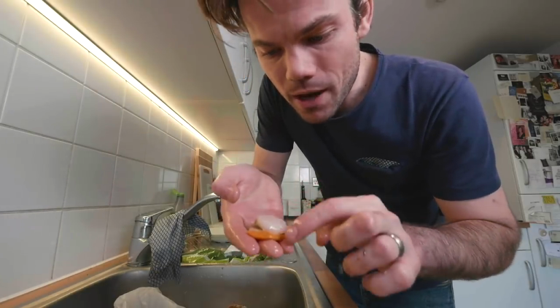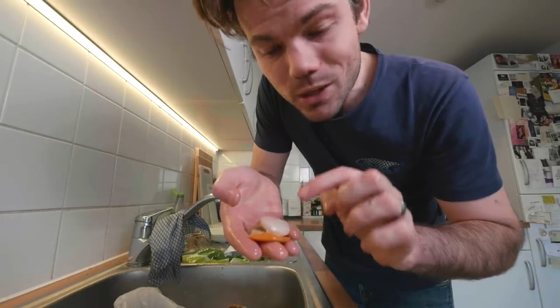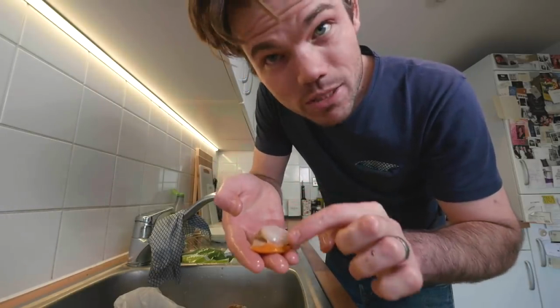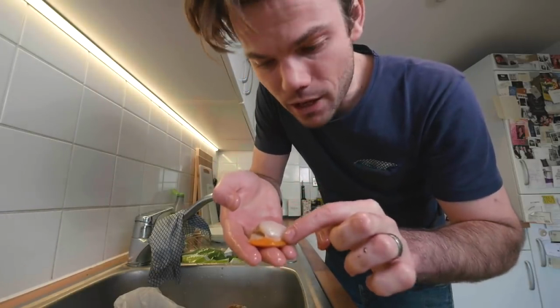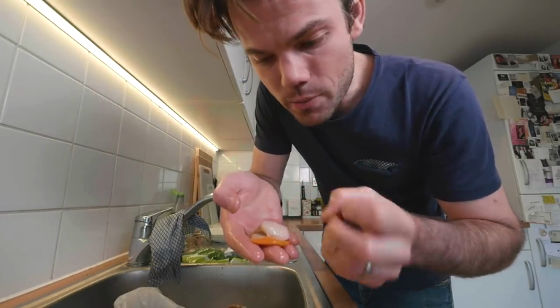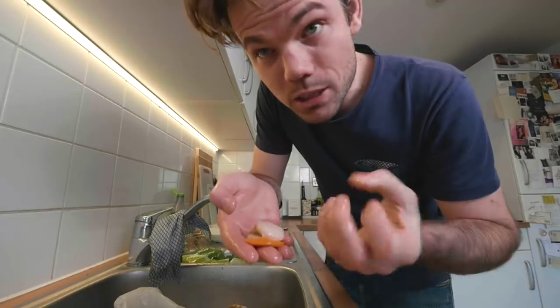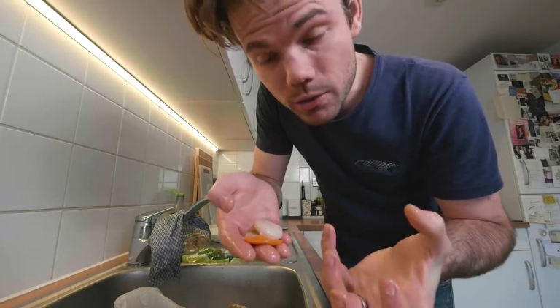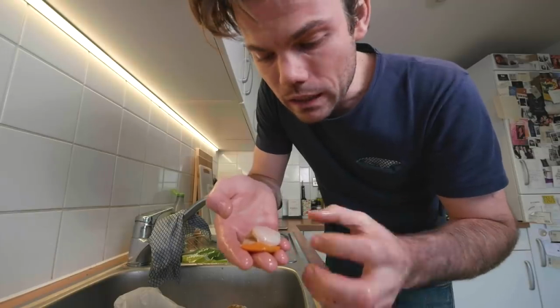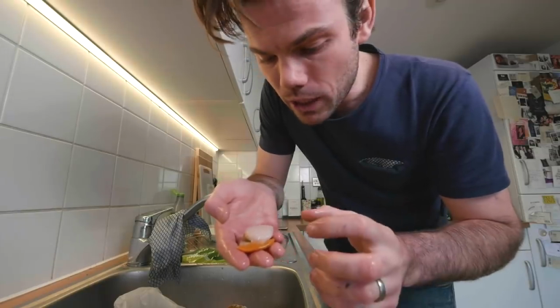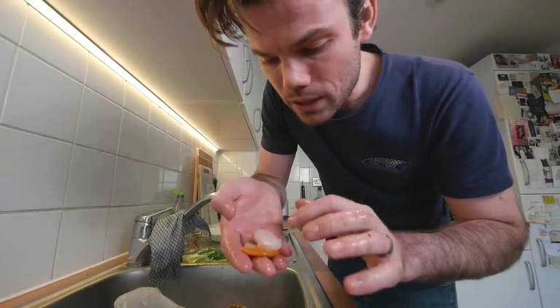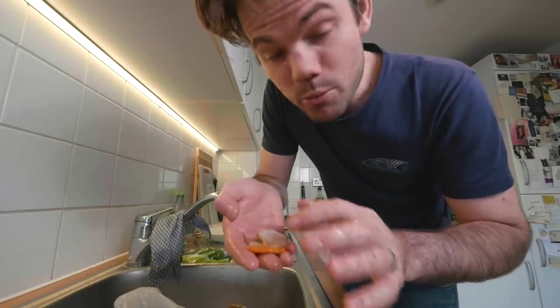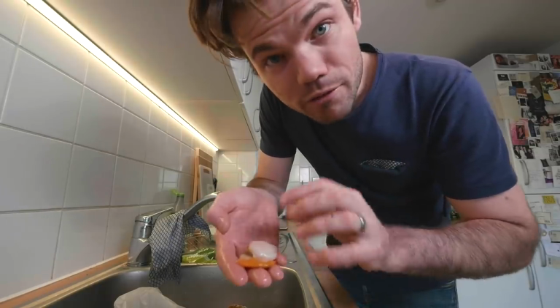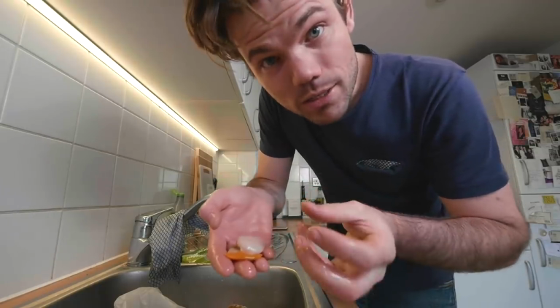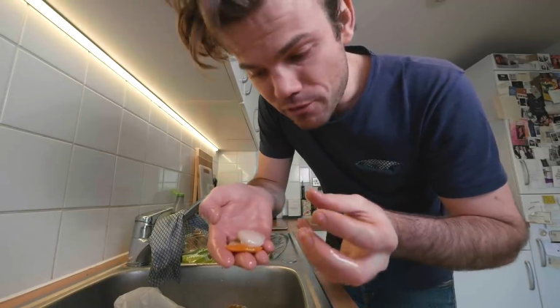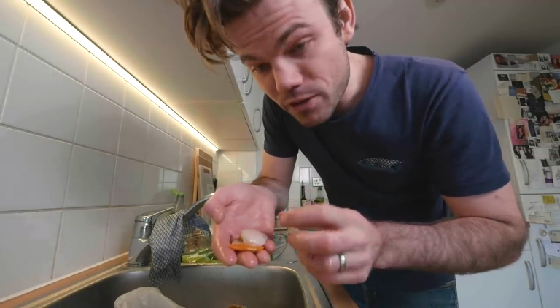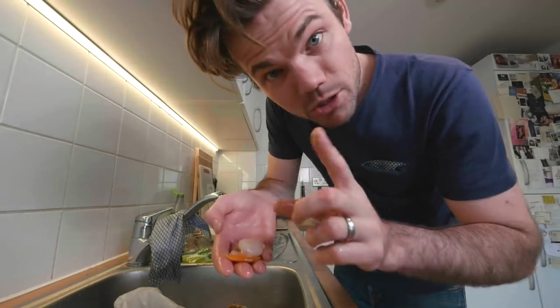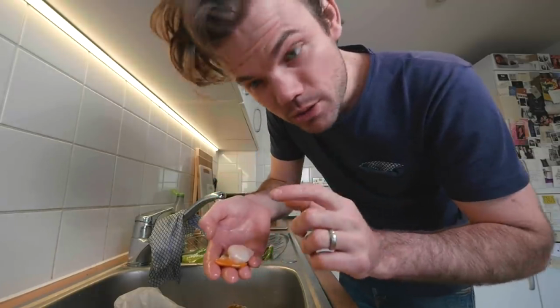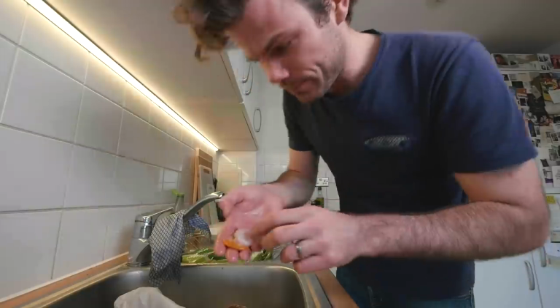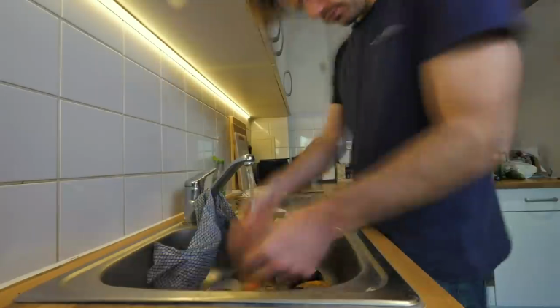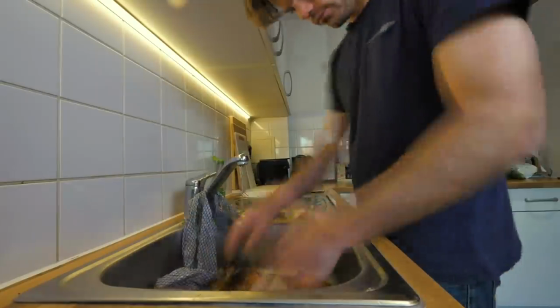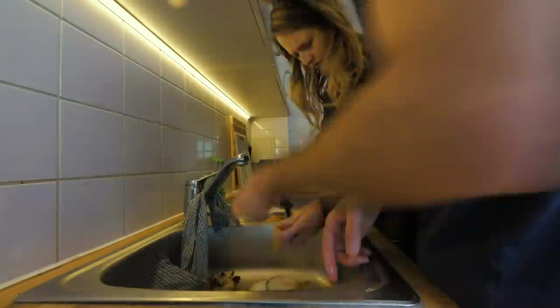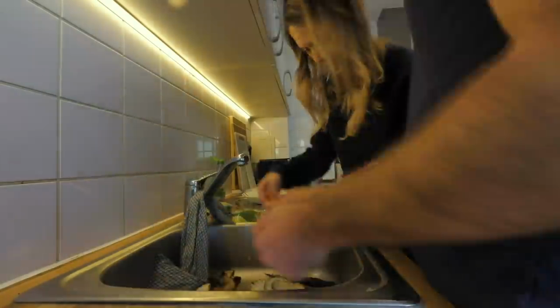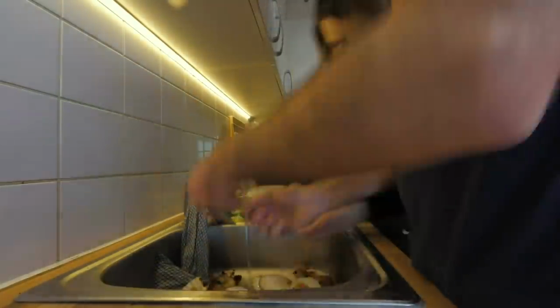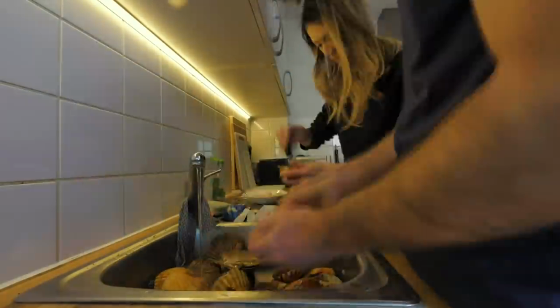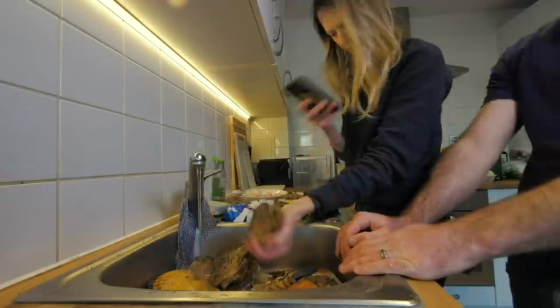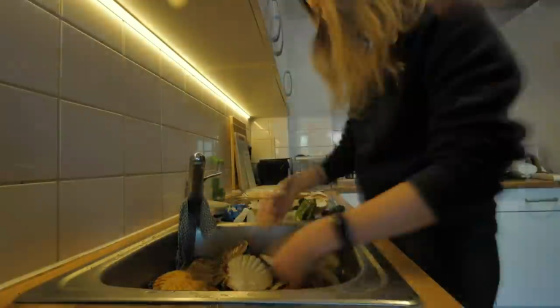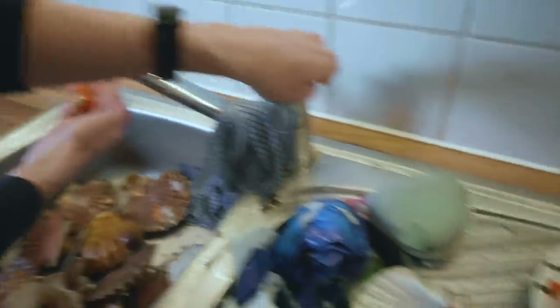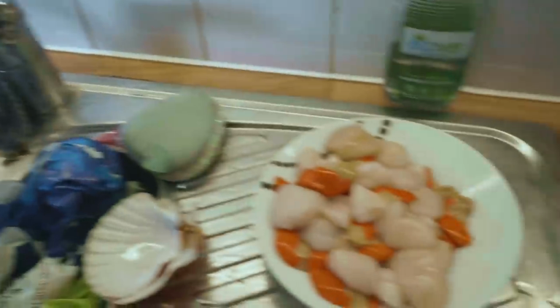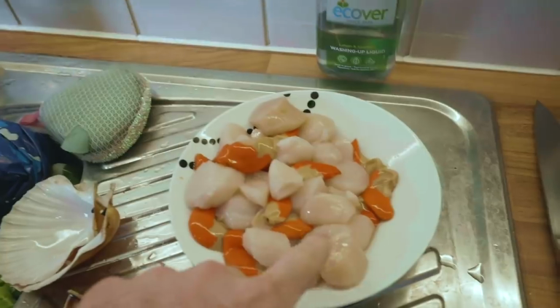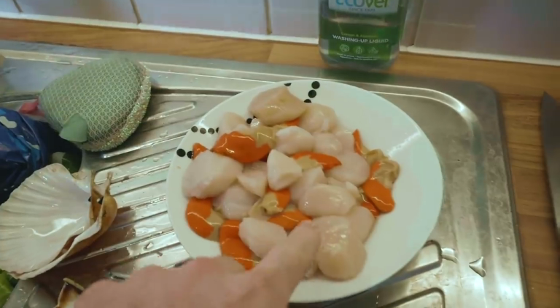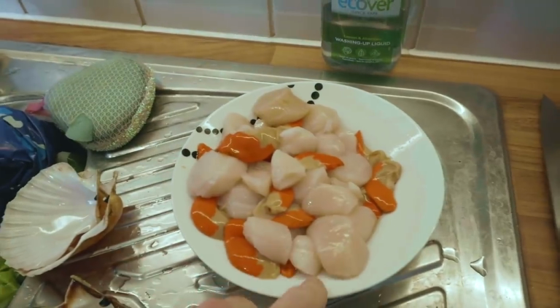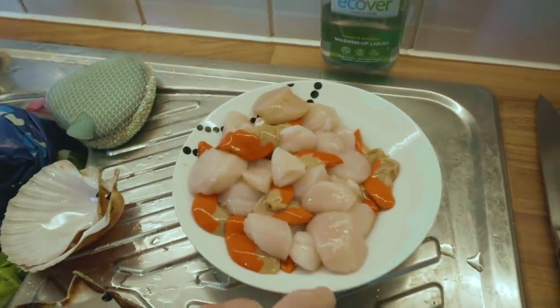Apparently you're not supposed to deep fry the roe because it explodes, so I will be removing that for the ones I deep fry for the first course. Here's our pile of tasty deliciousness!